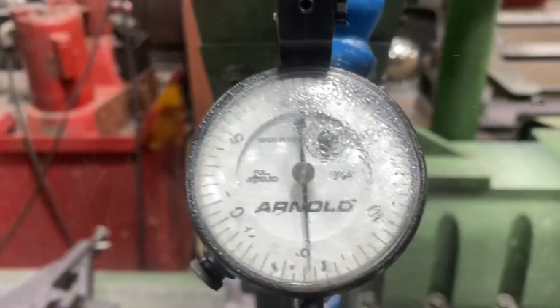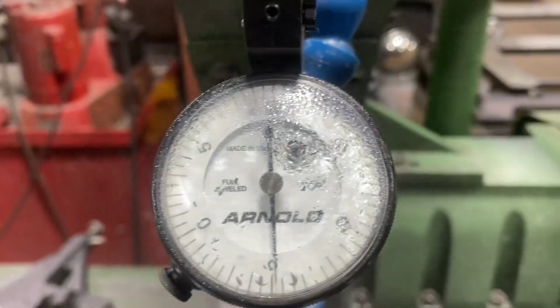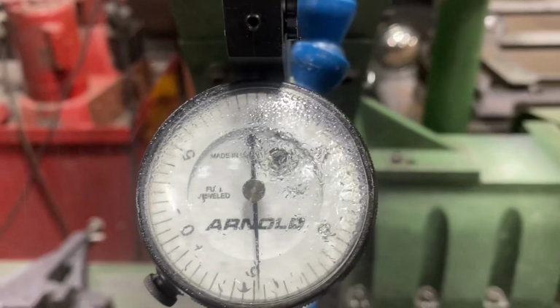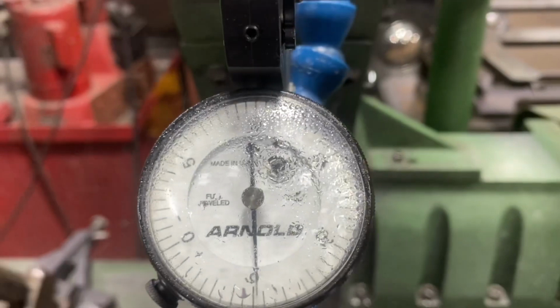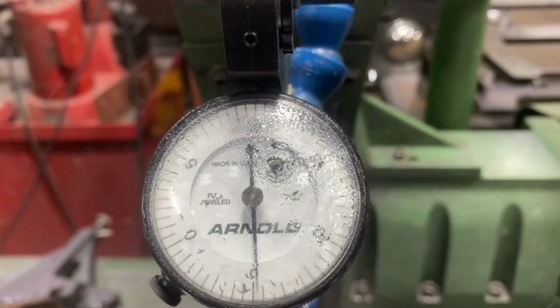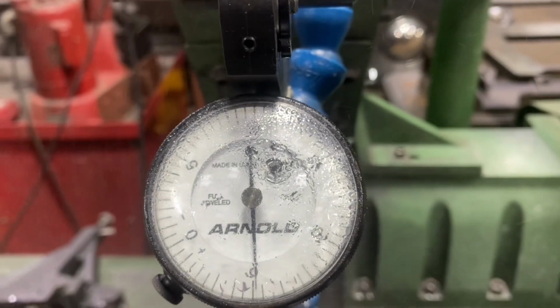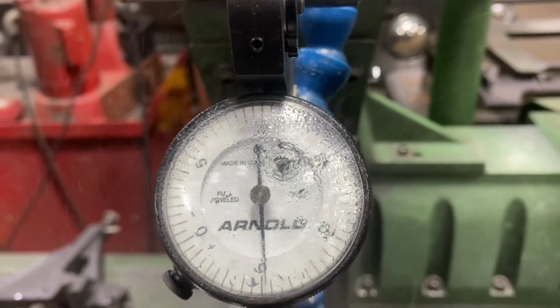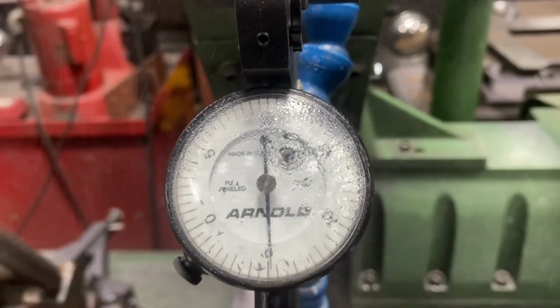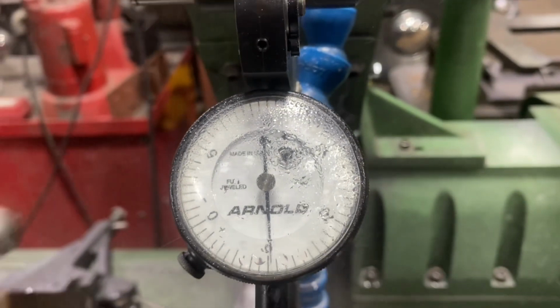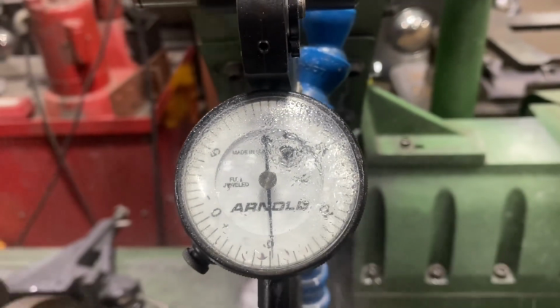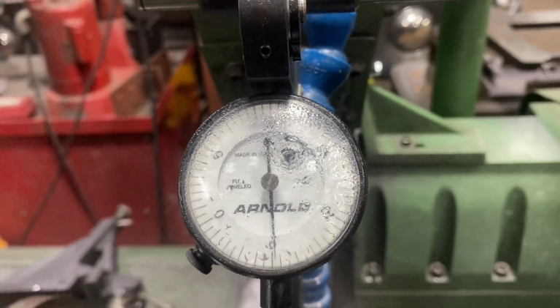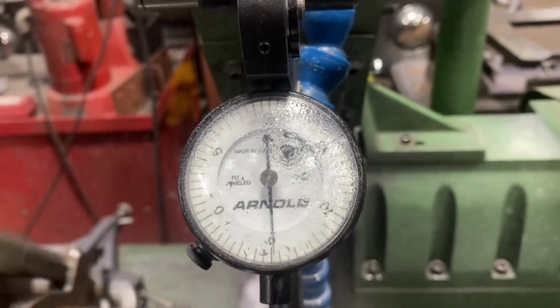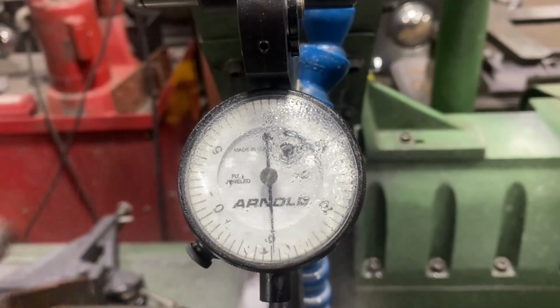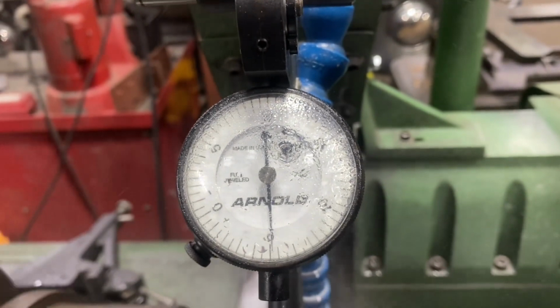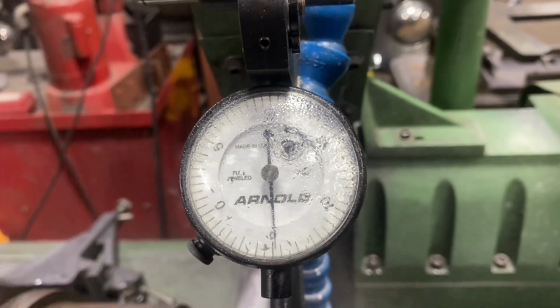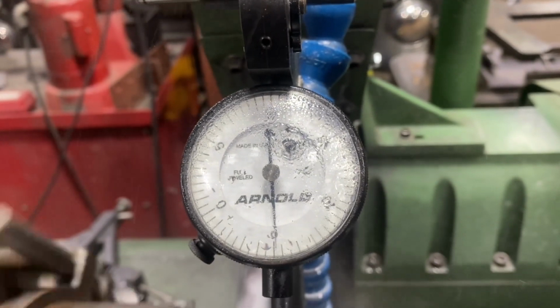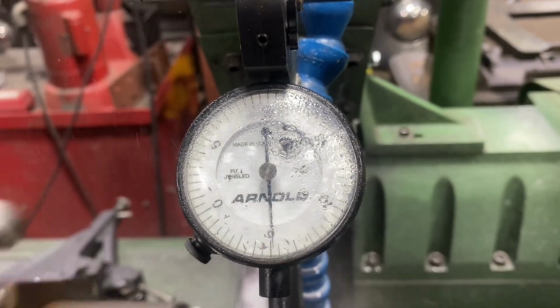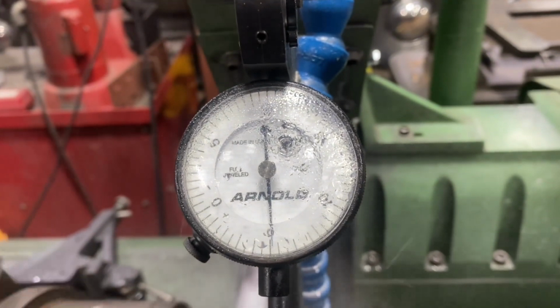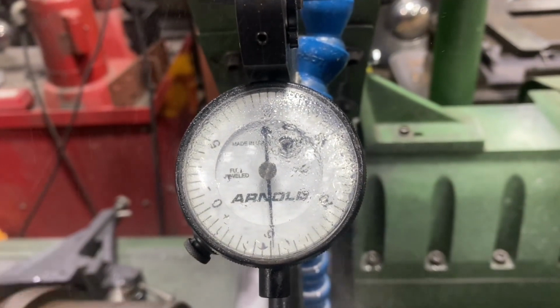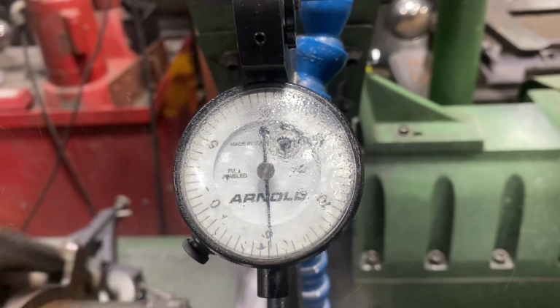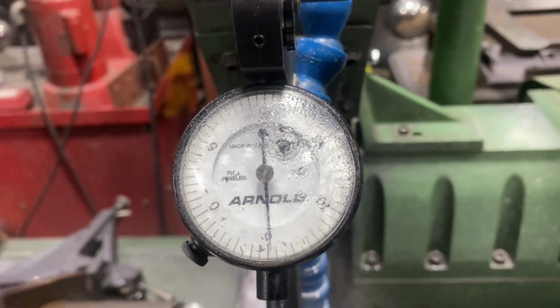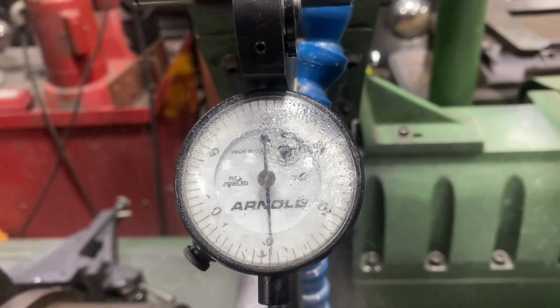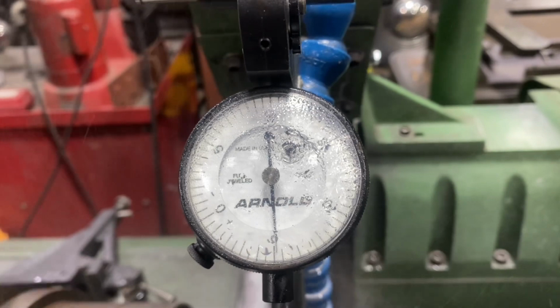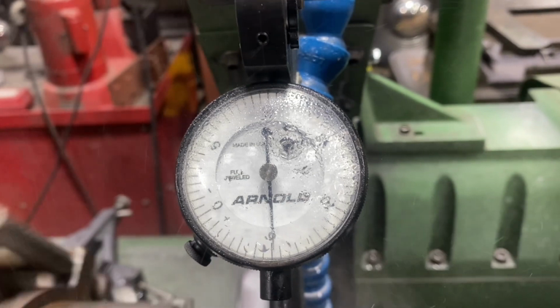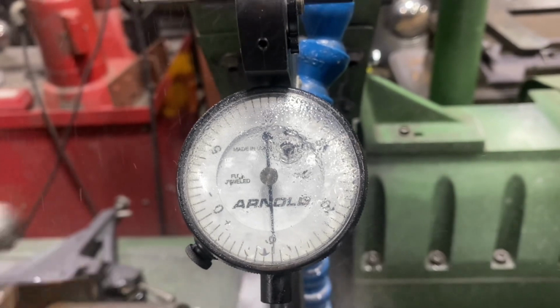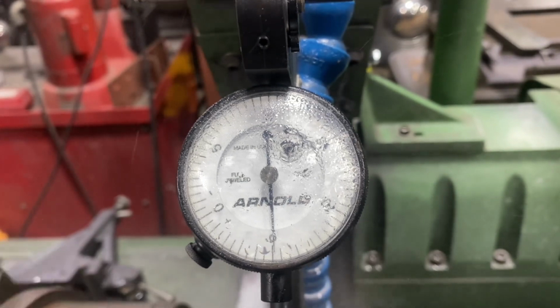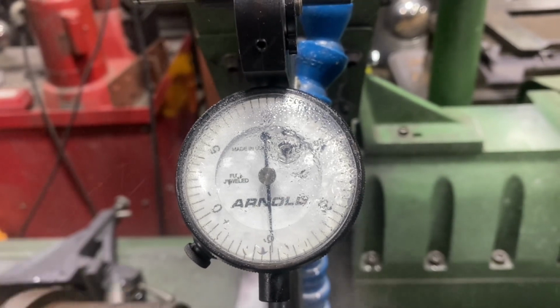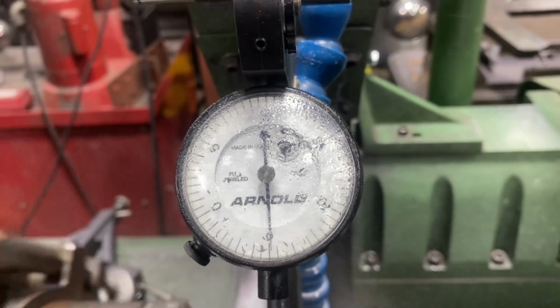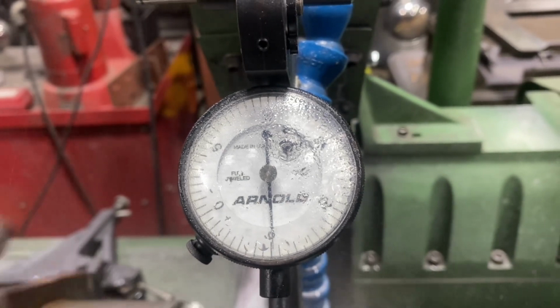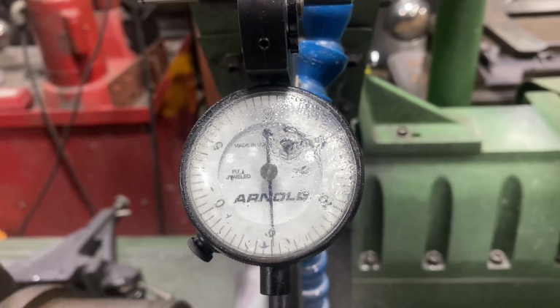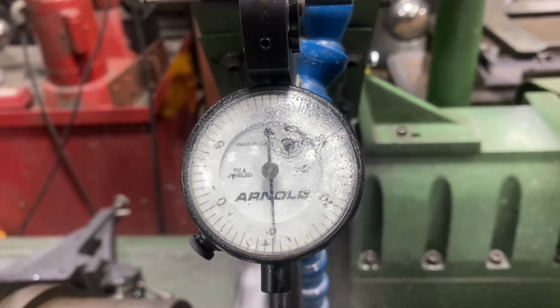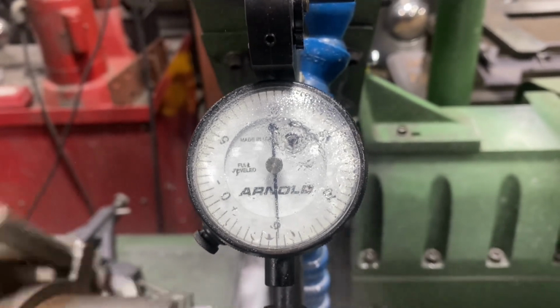I've got about five thousandths to go and my target size is 2.2395 inches, which is just a shade higher than halfway through the spec — so we're grinding it 10 under.